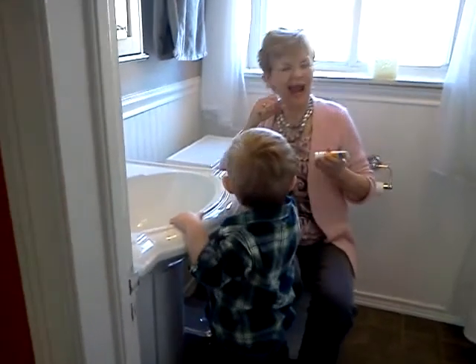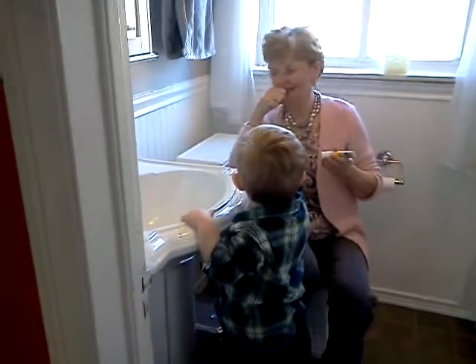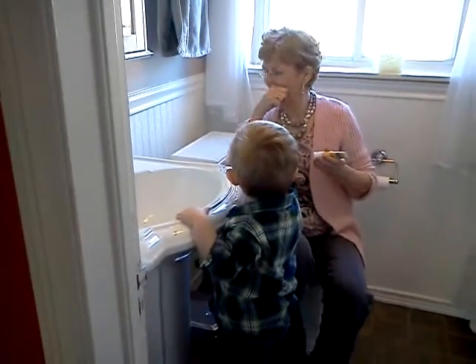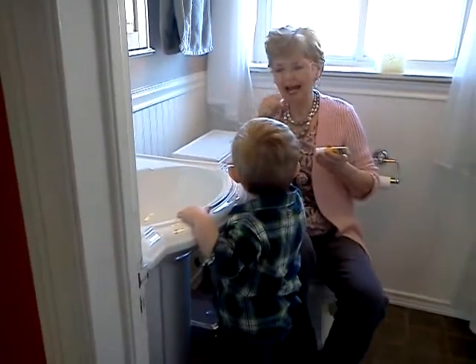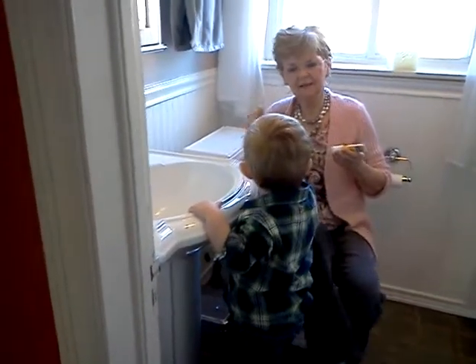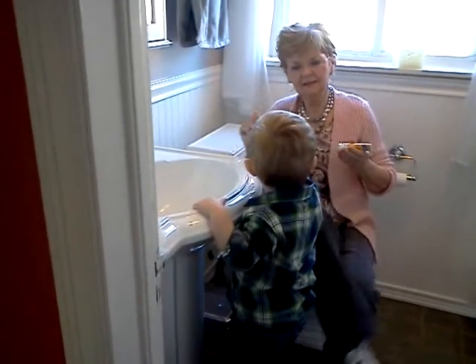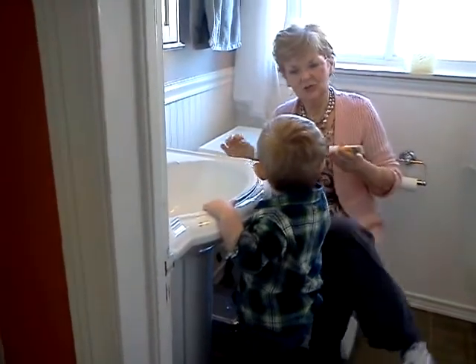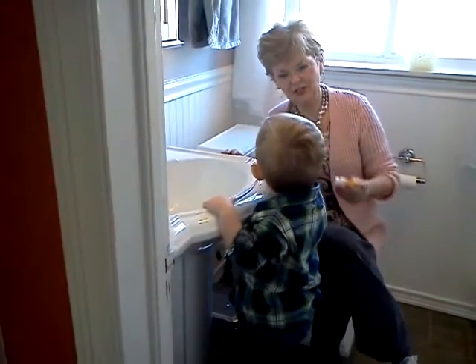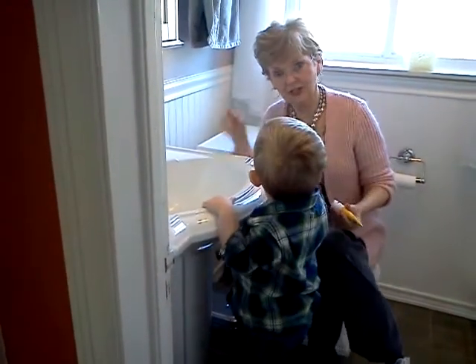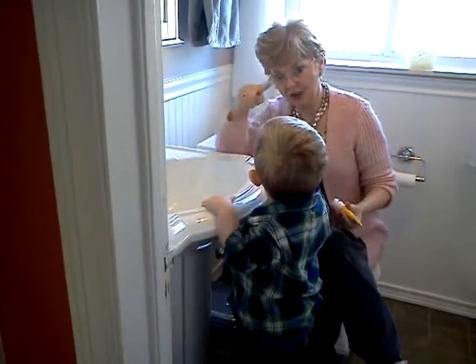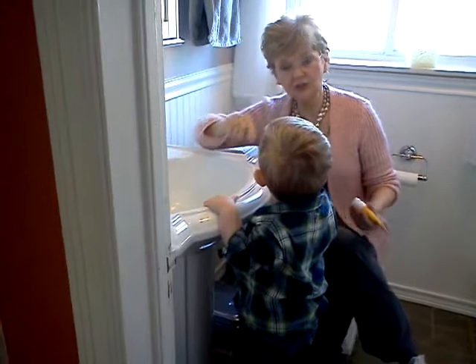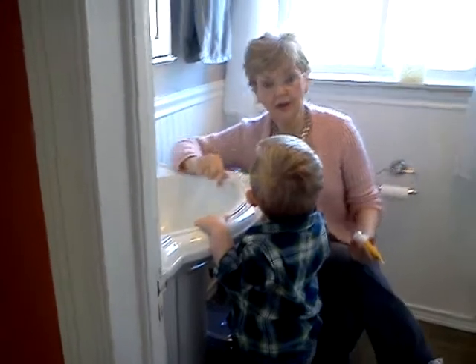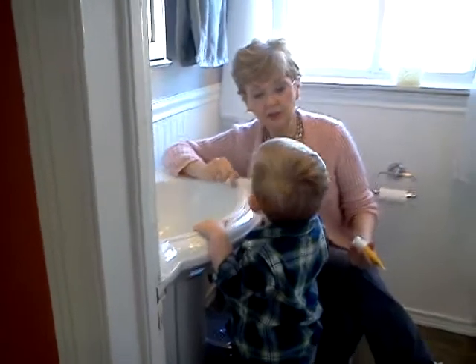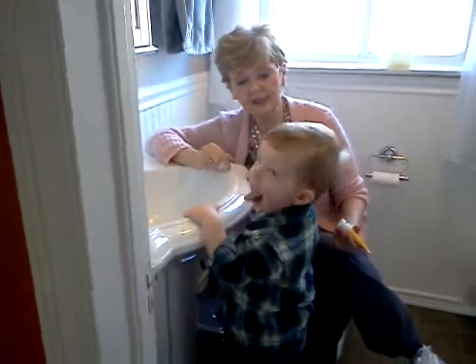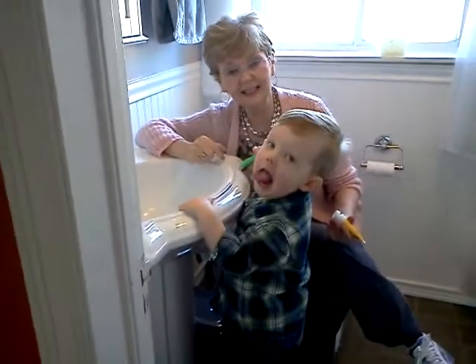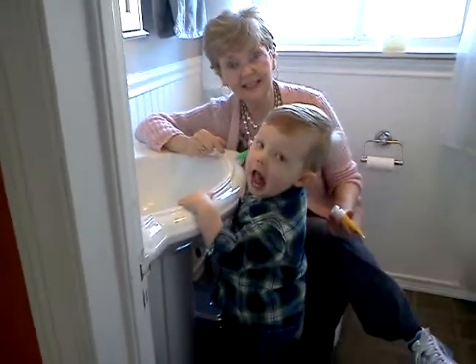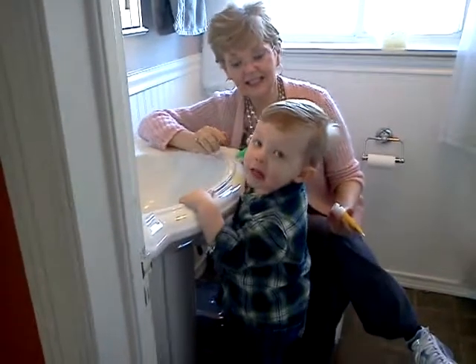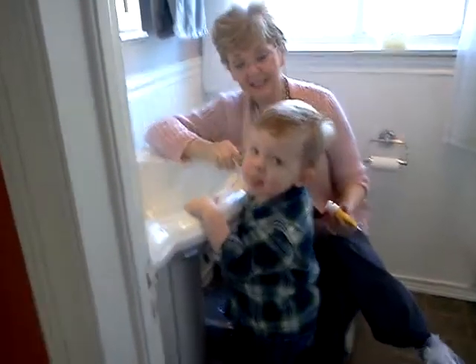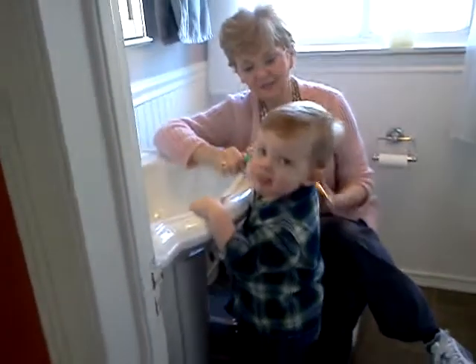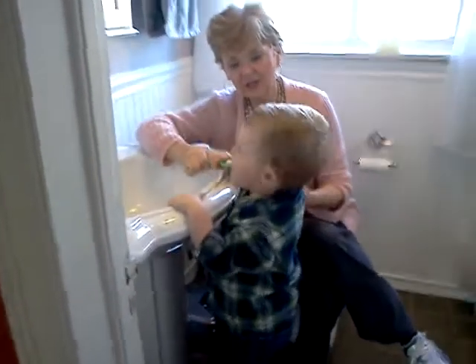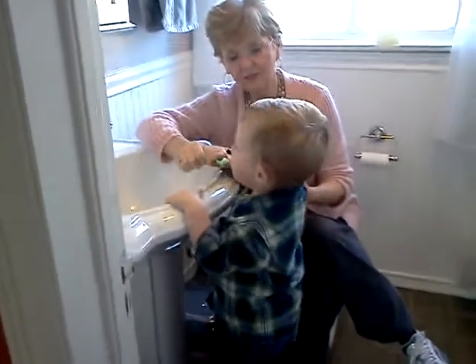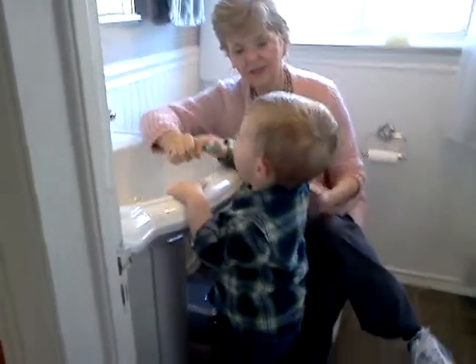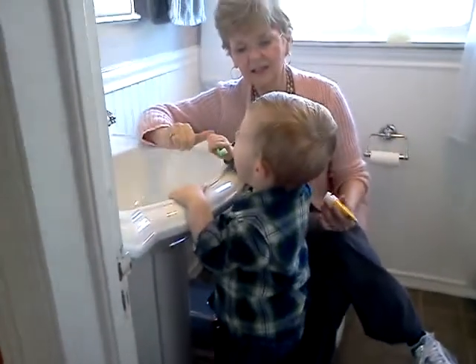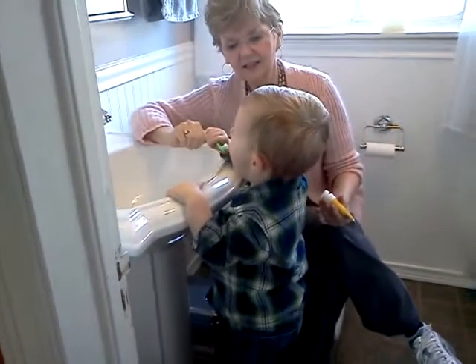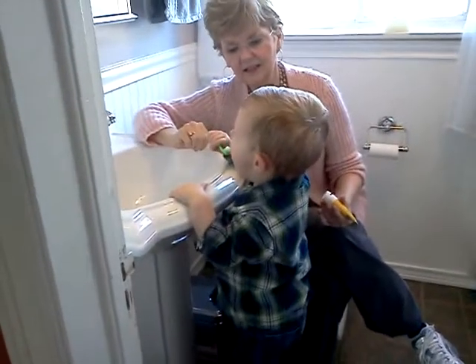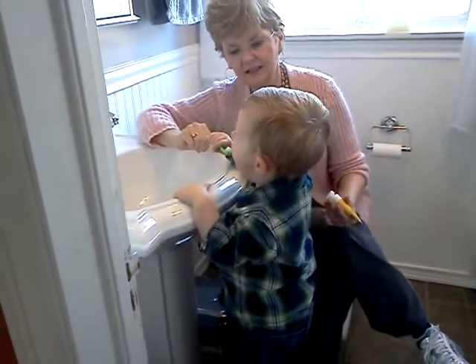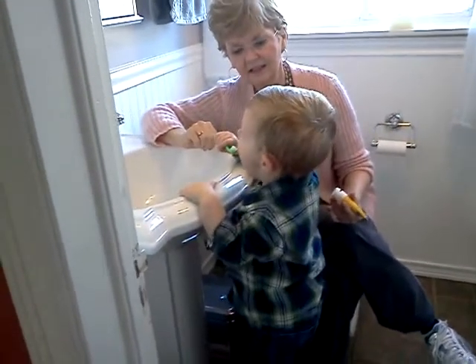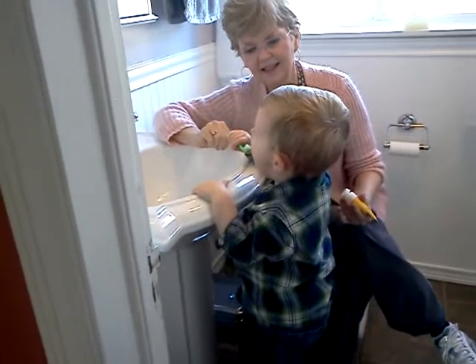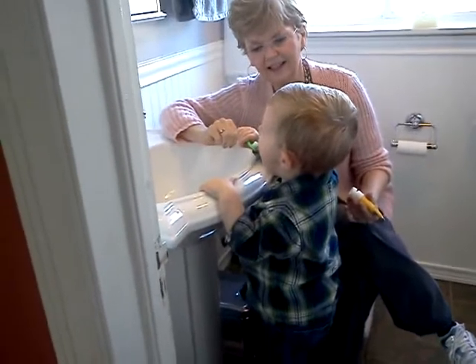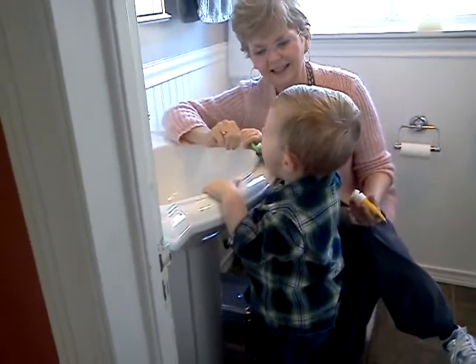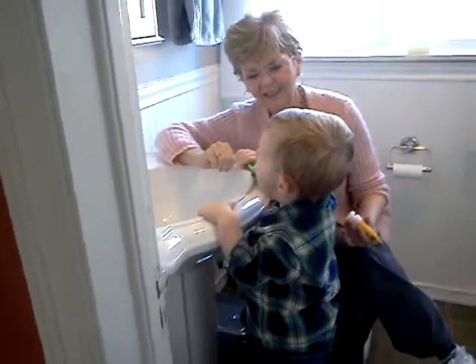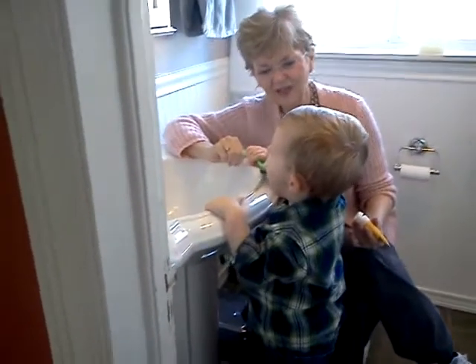No, no, no. Brush it. Look at Mommy and show her how you brush your teeth. You're brushing your teeth good? Brush, brush, brush, brush. Brush it.